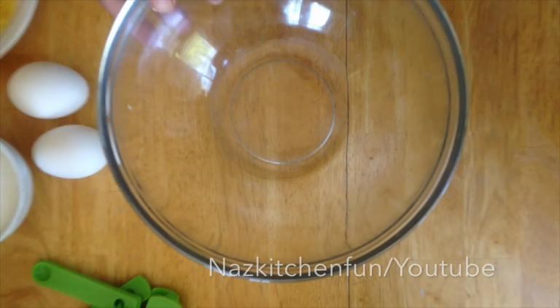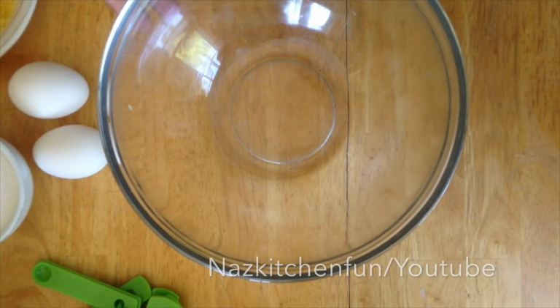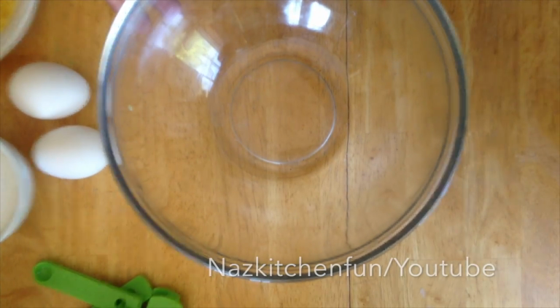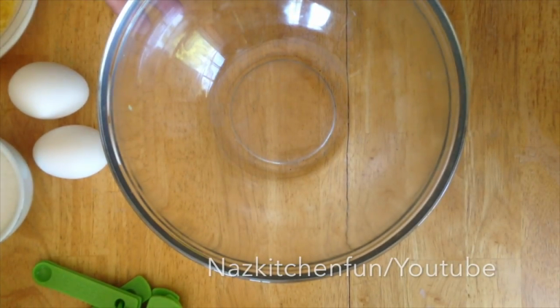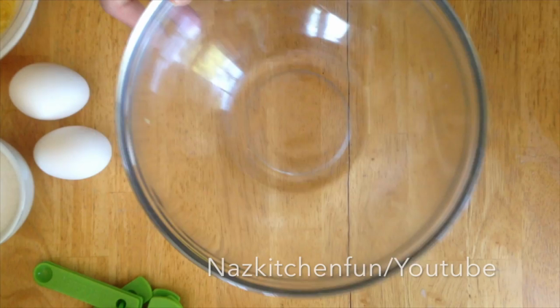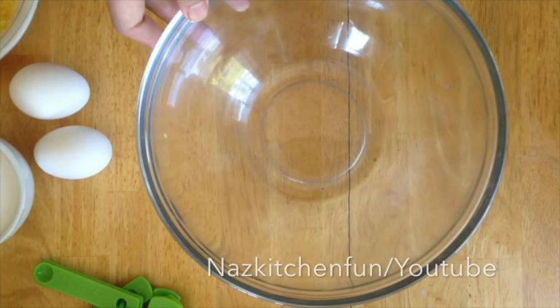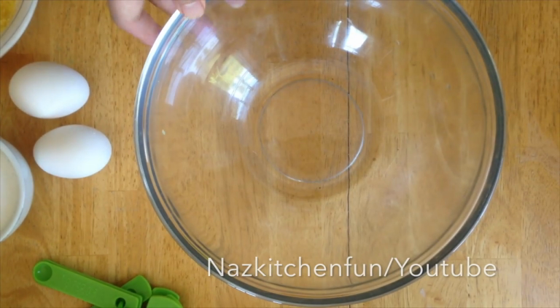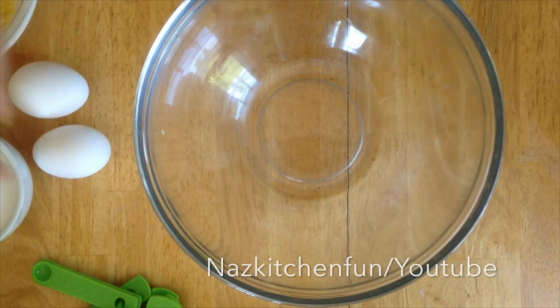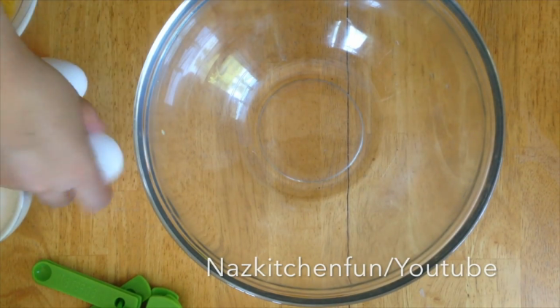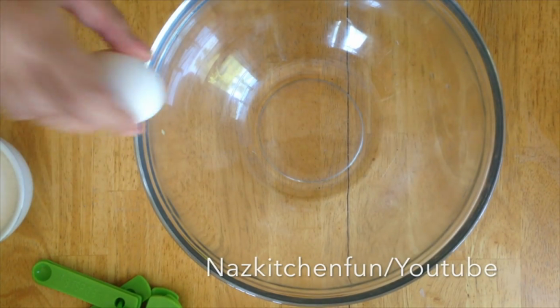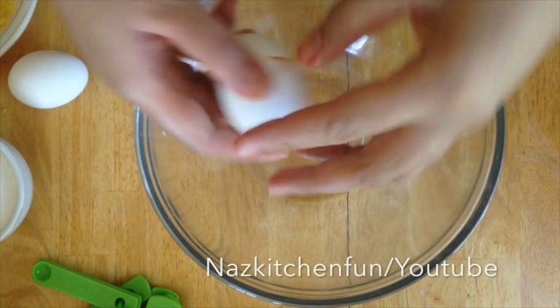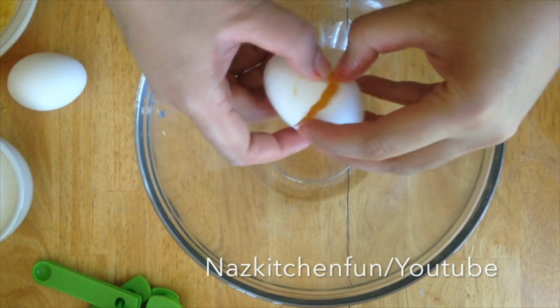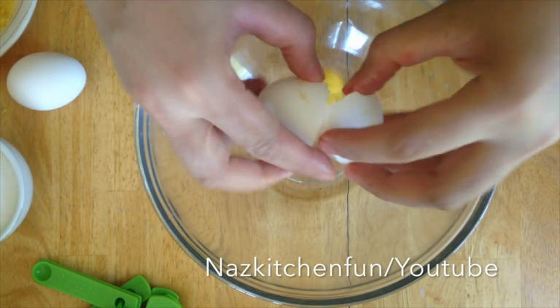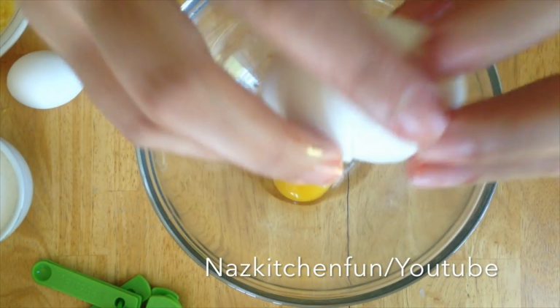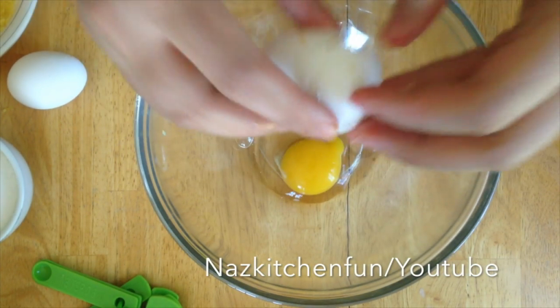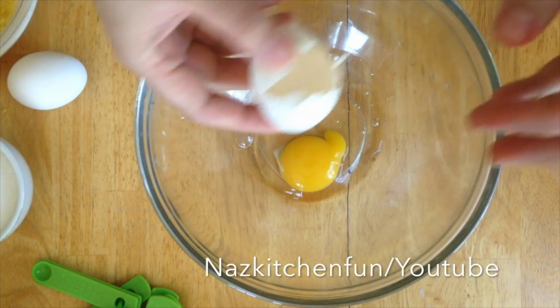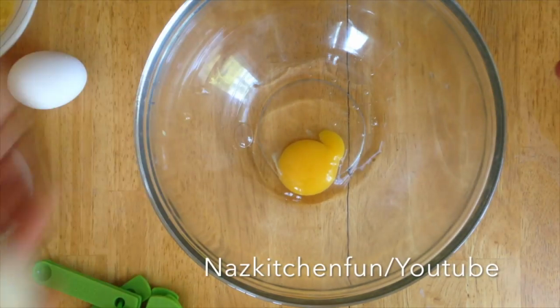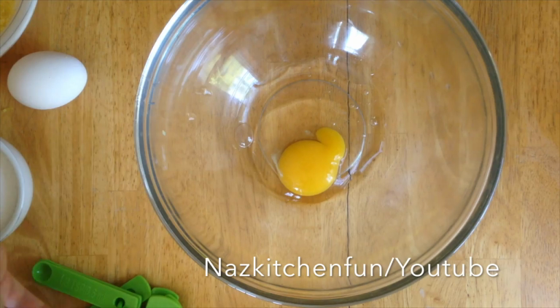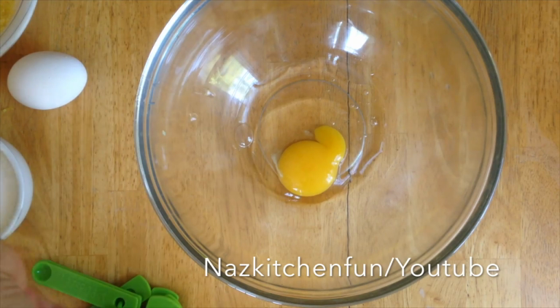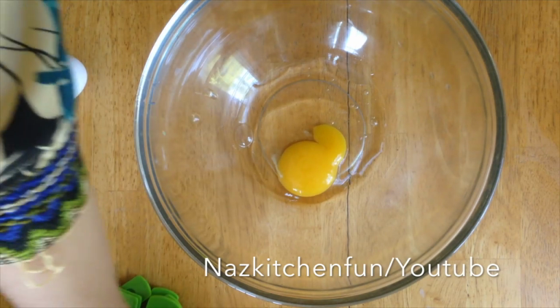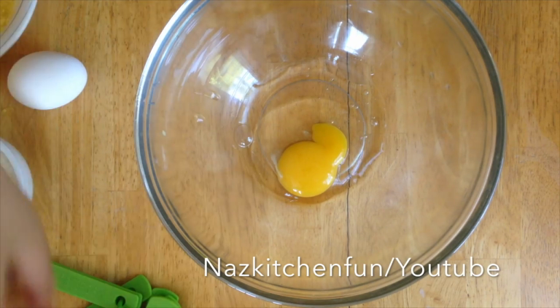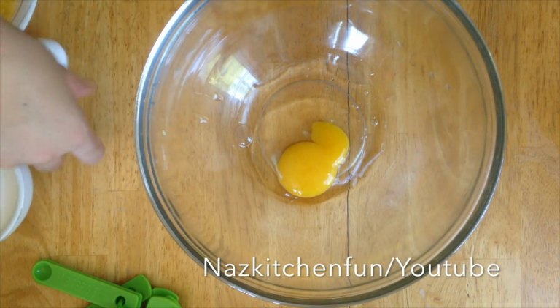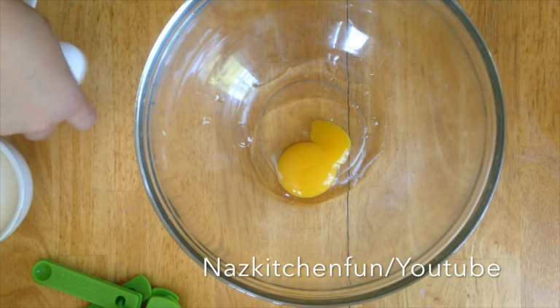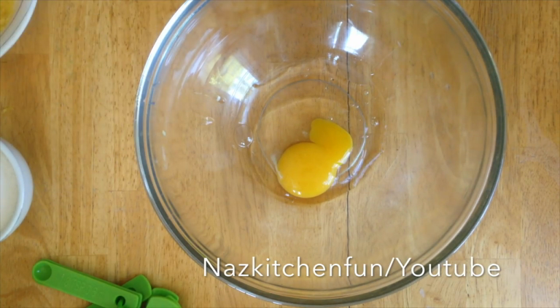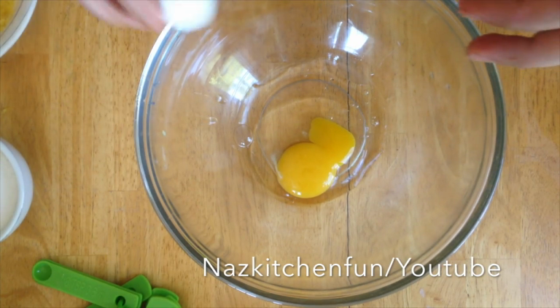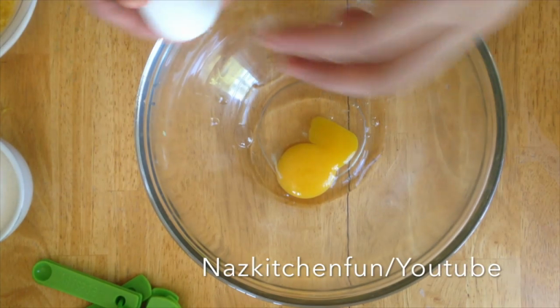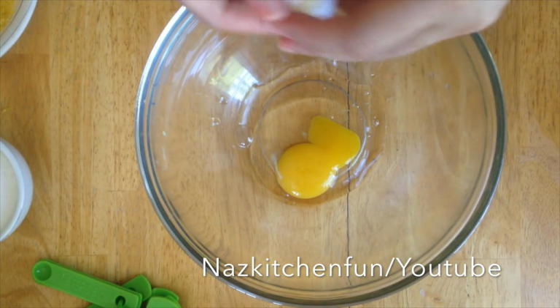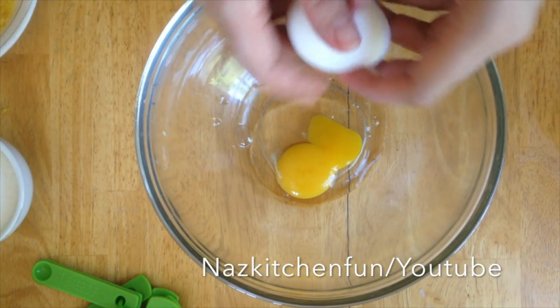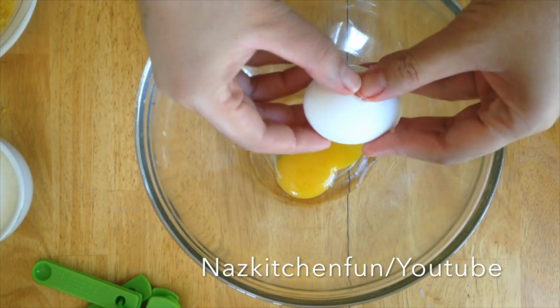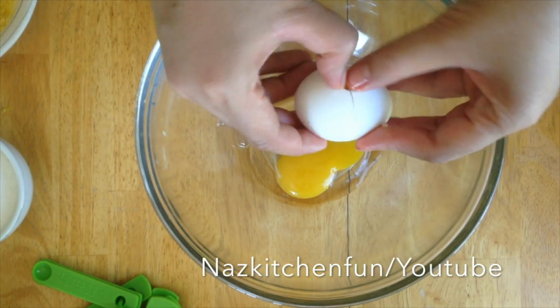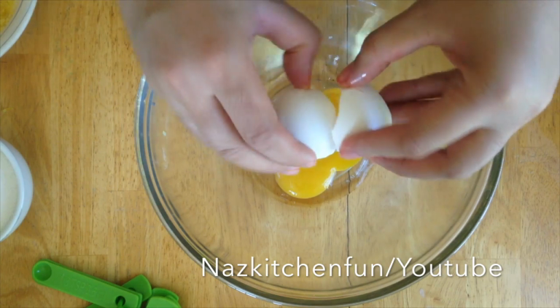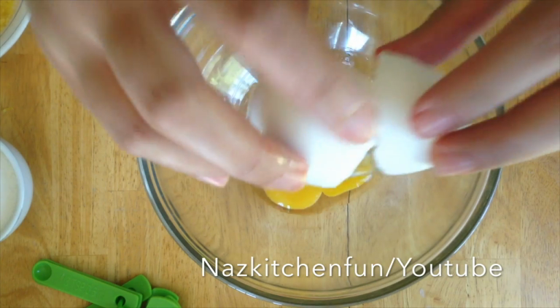What I've done is buttered and floured a baking pan, shook off the excess flour, and set that aside. I've preheated my oven to 350 degrees with the rack right in the middle.